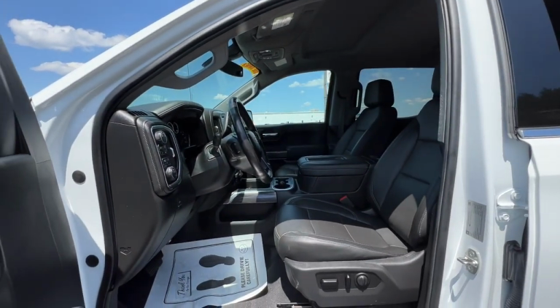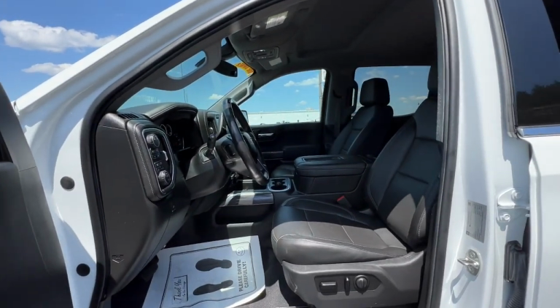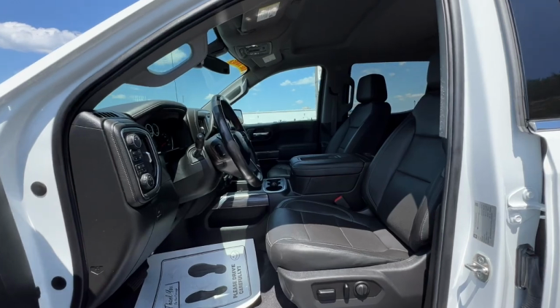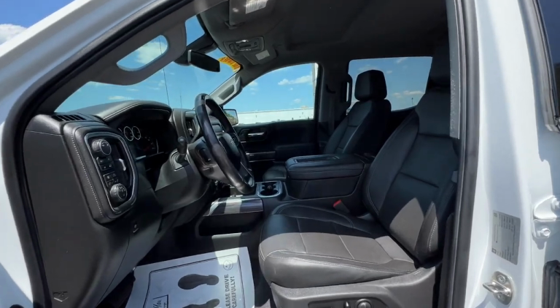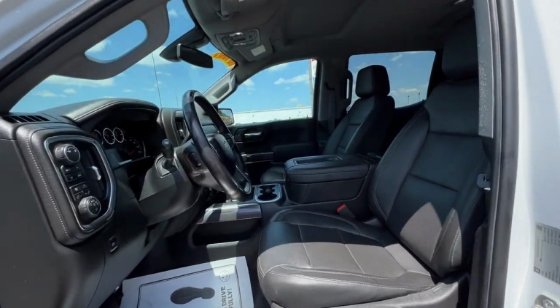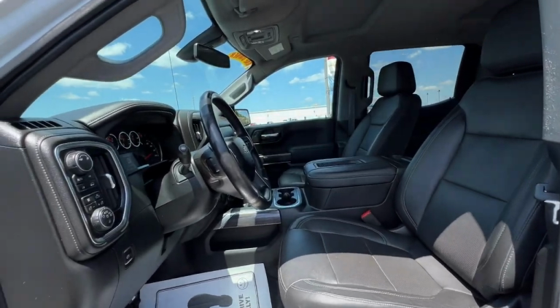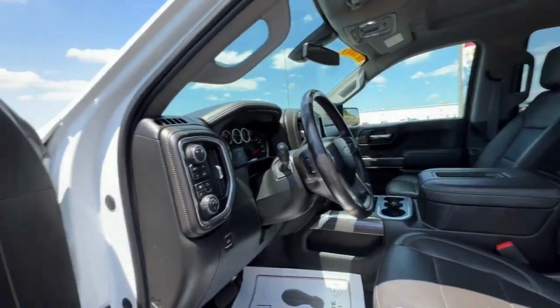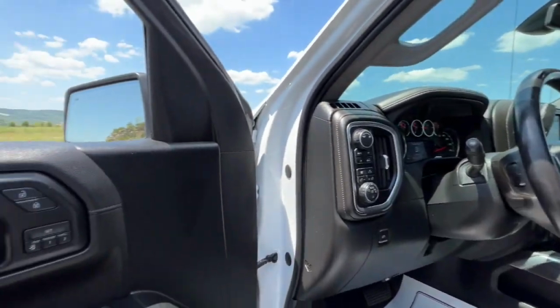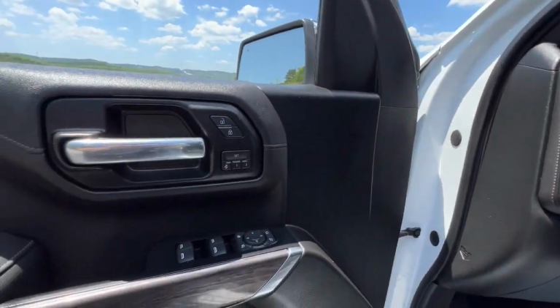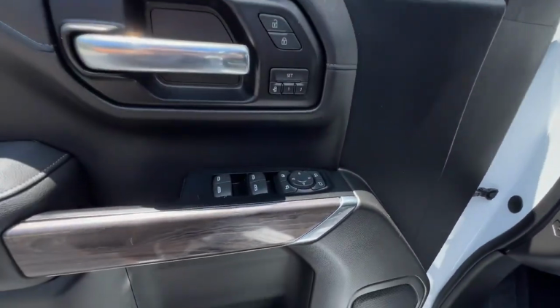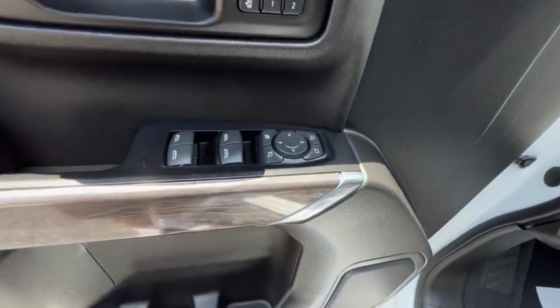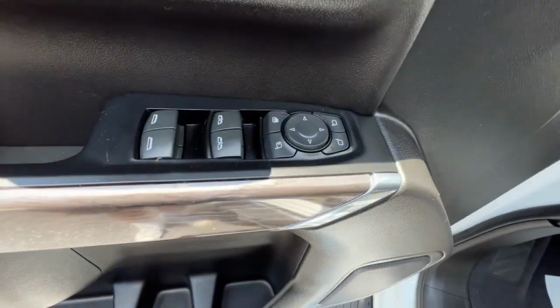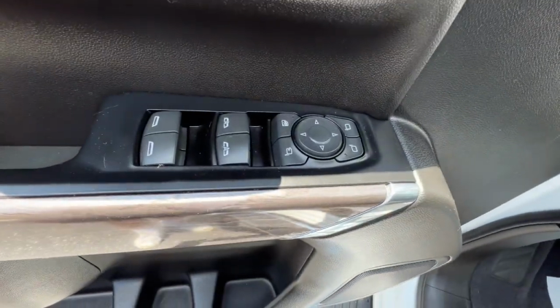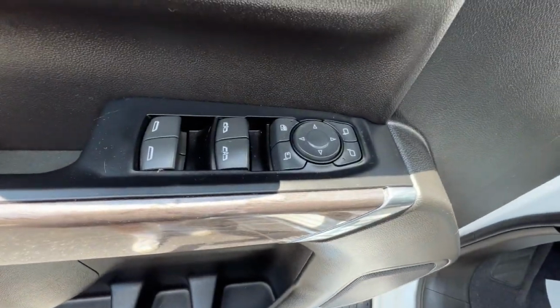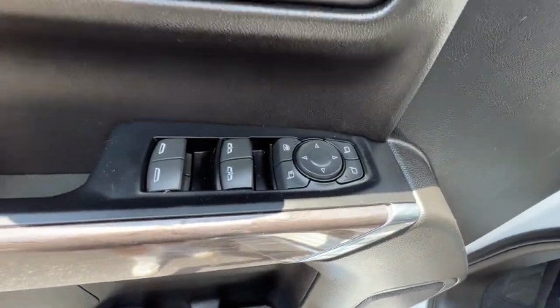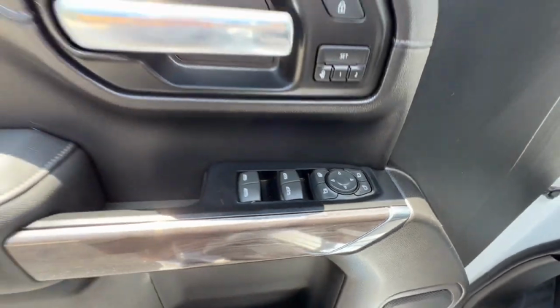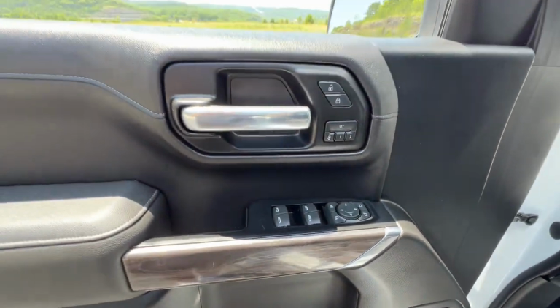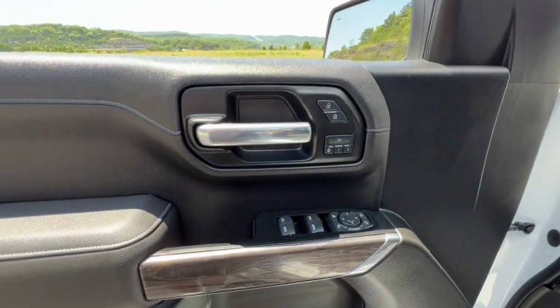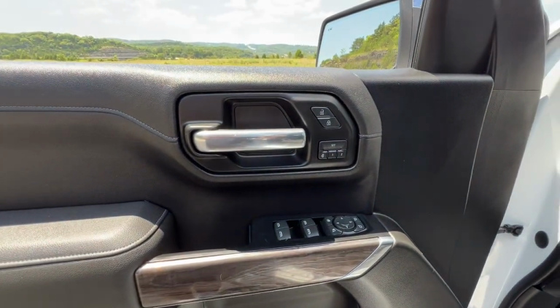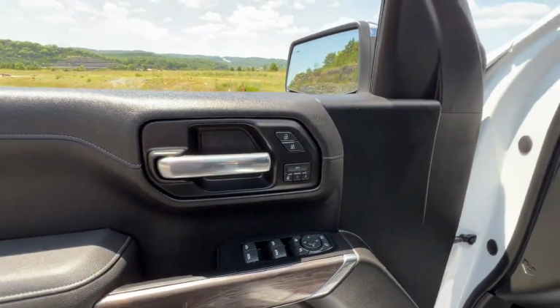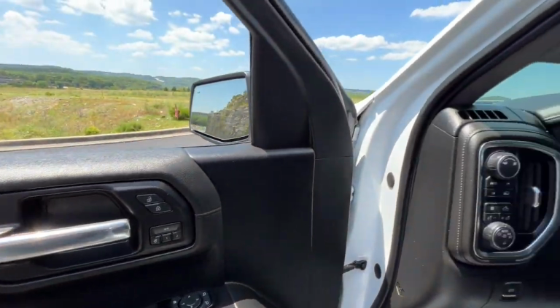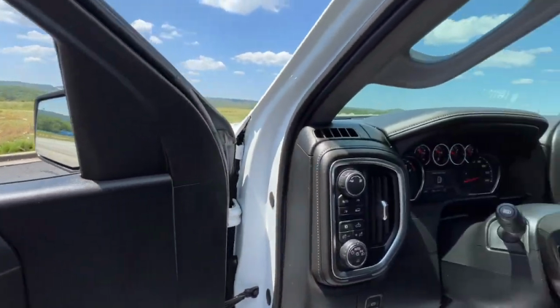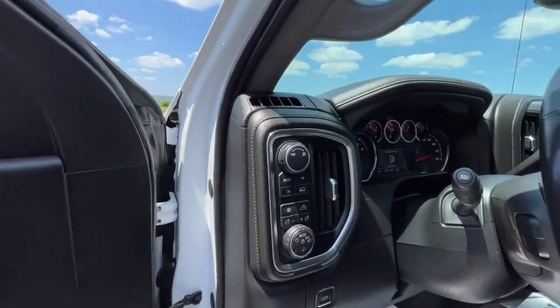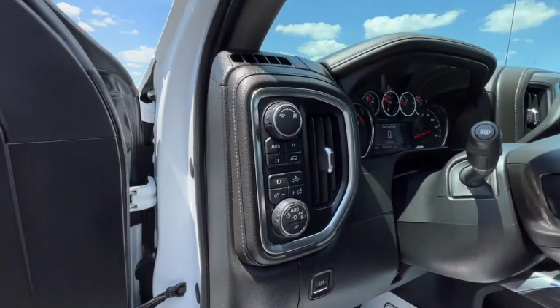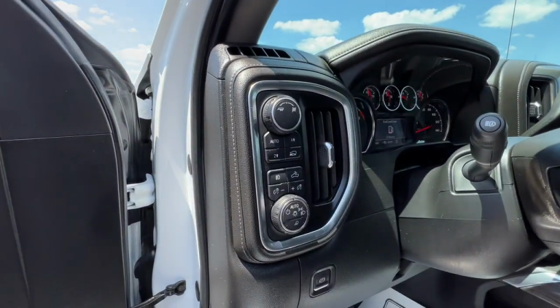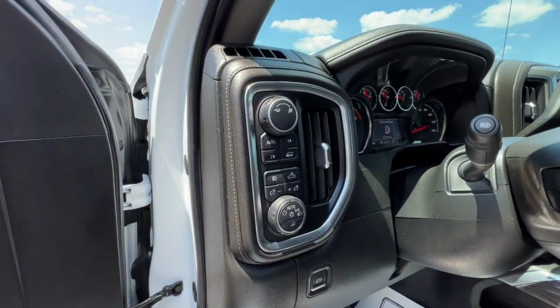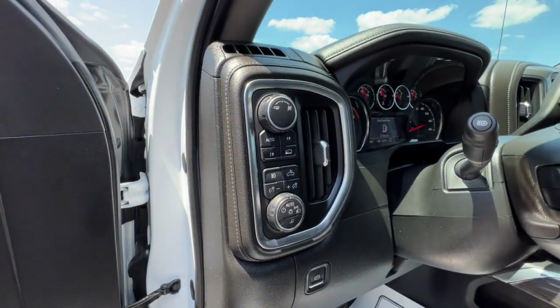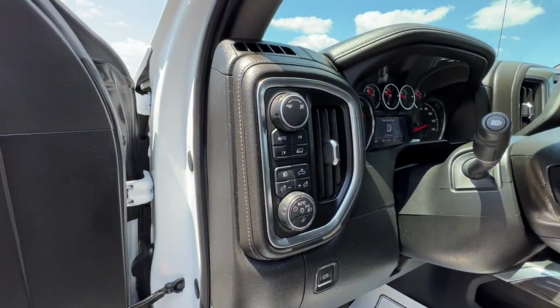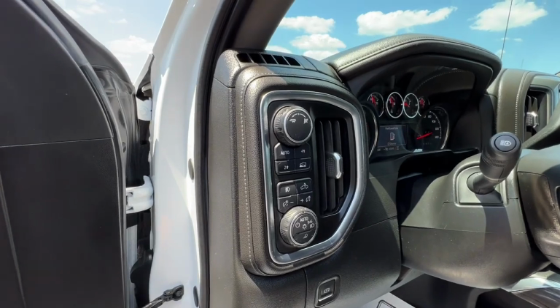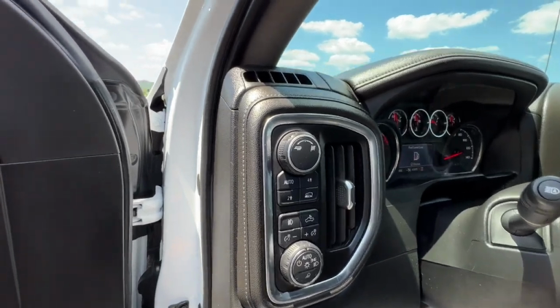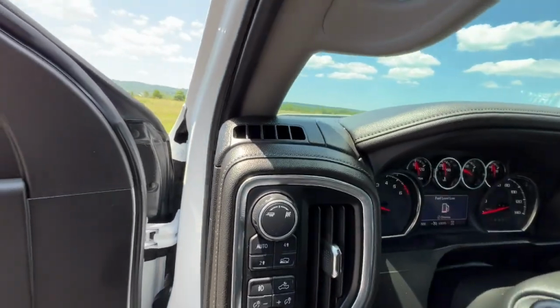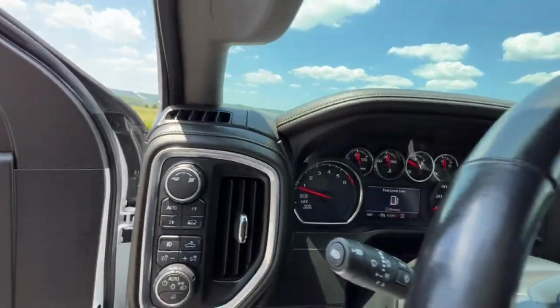Keyless entry, remote engine start, fog lamps, backup camera, four-wheel drive, power passenger seat, keyless start, satellite radio, heated mirrors, Bluetooth connection.